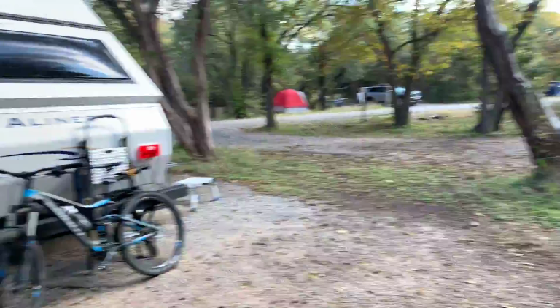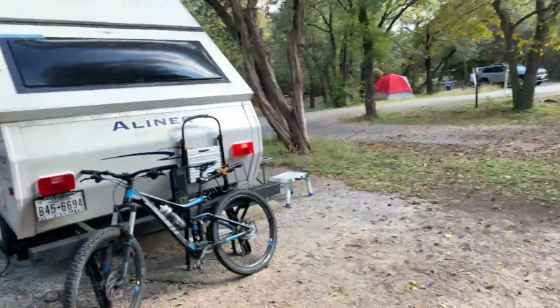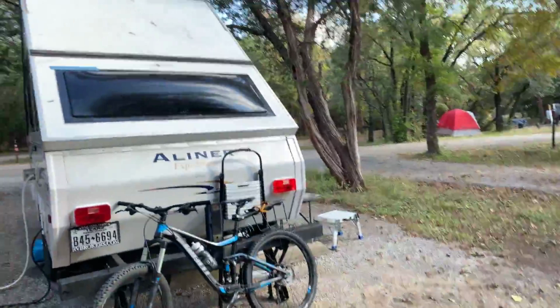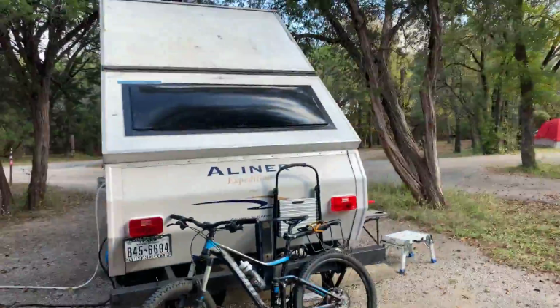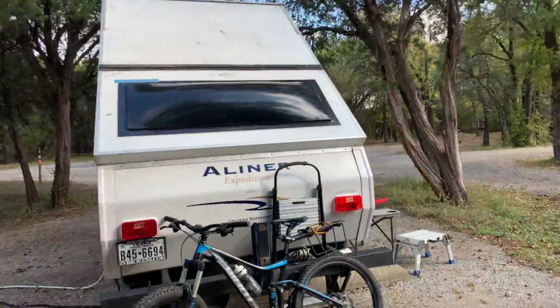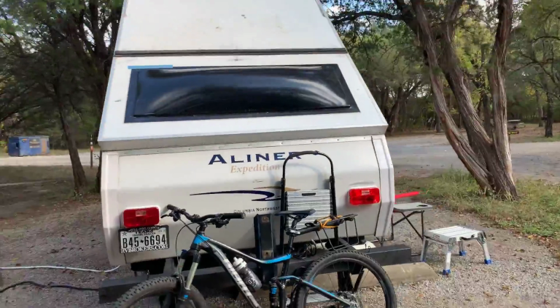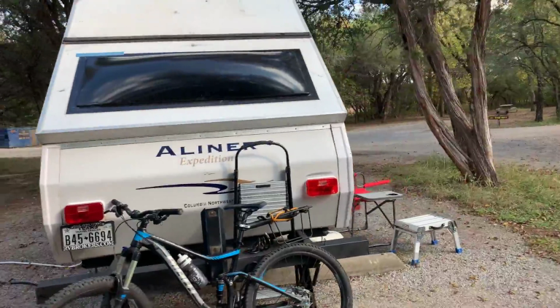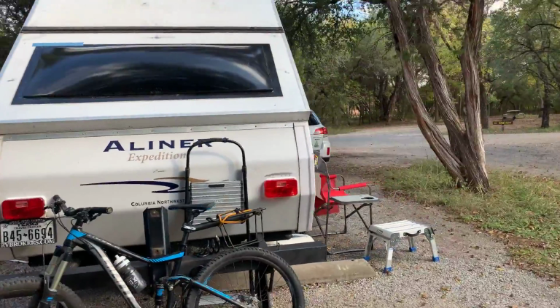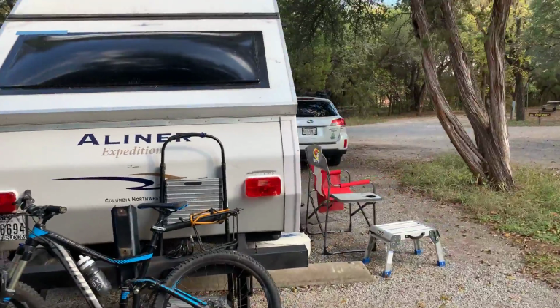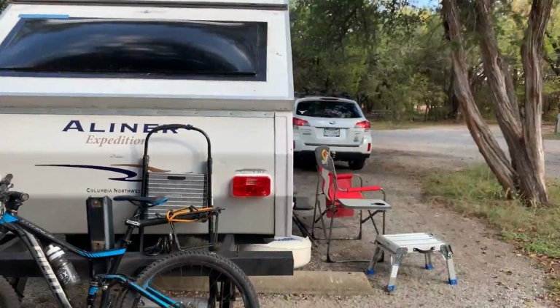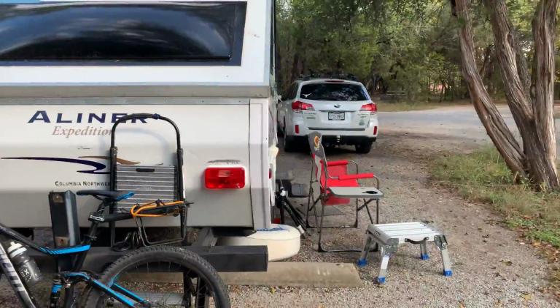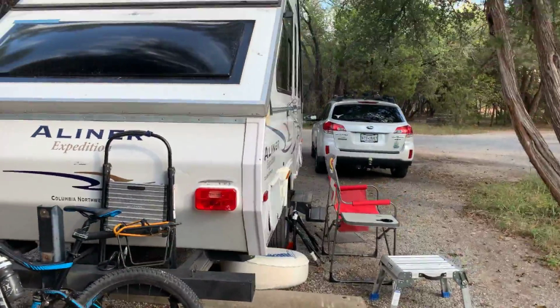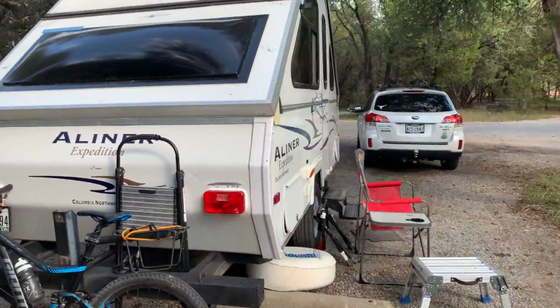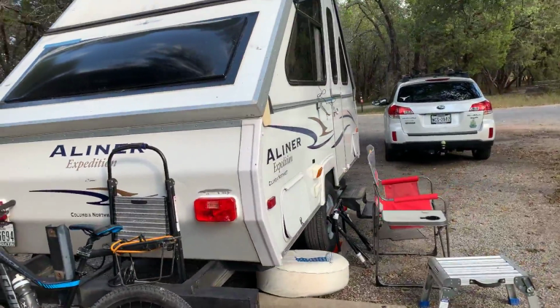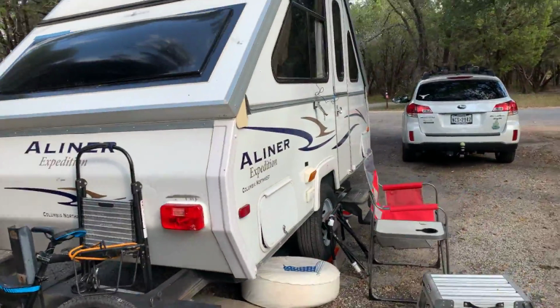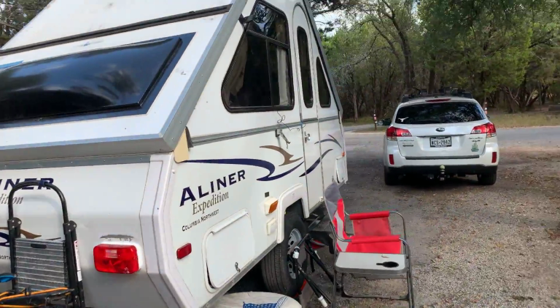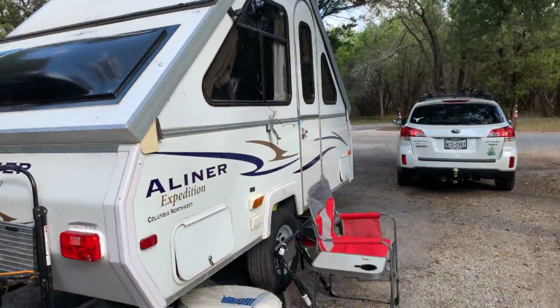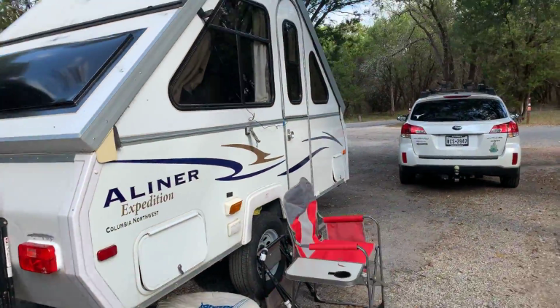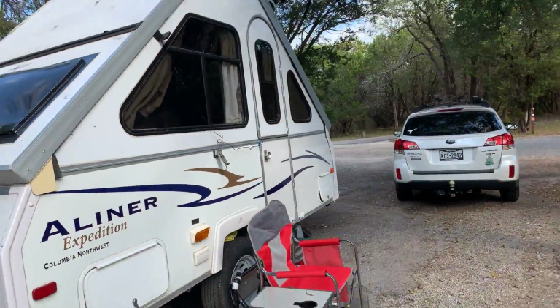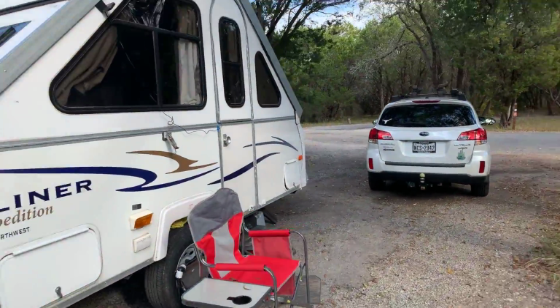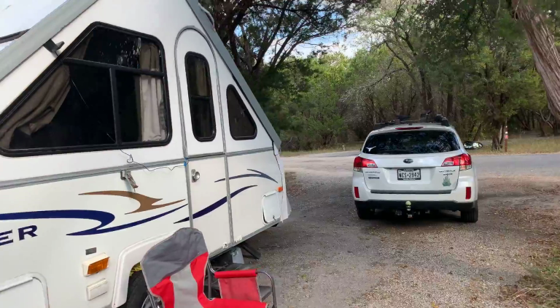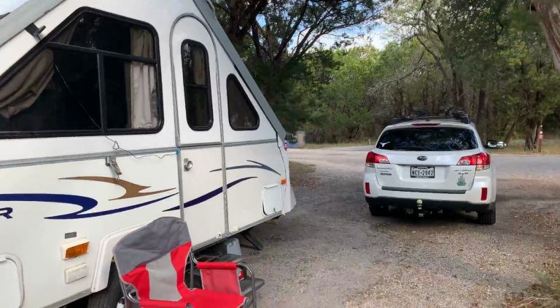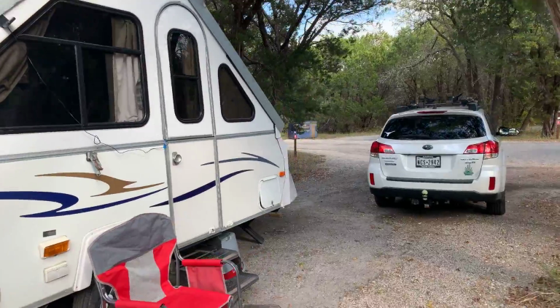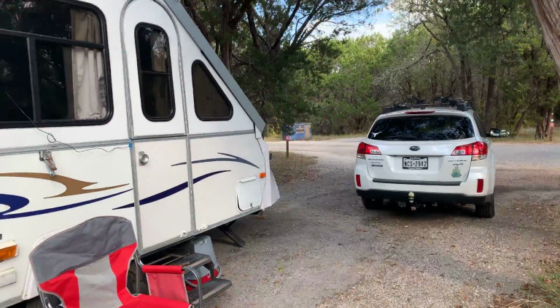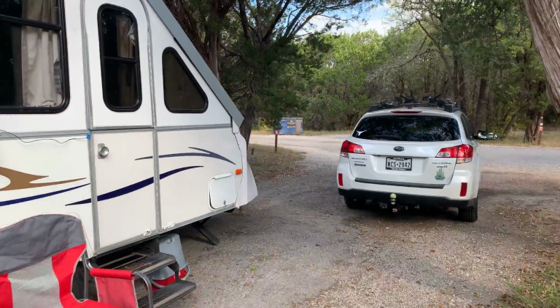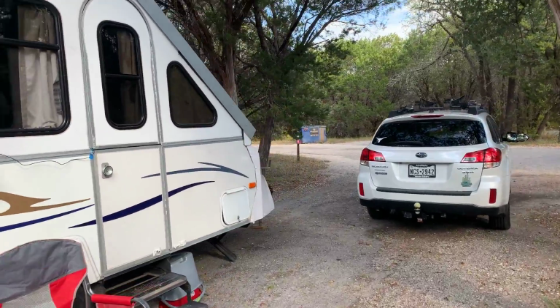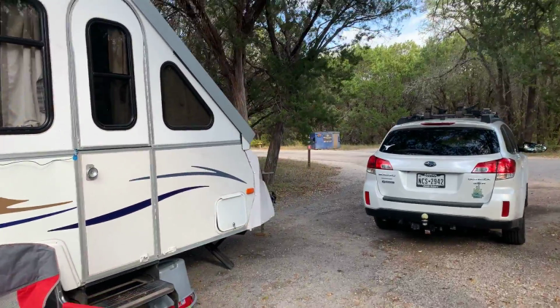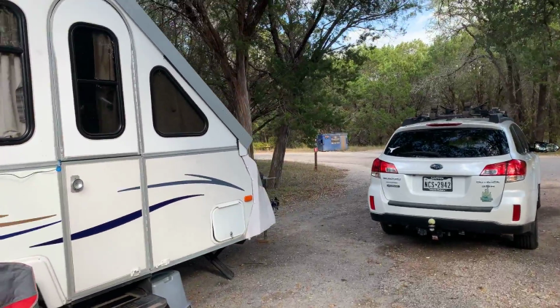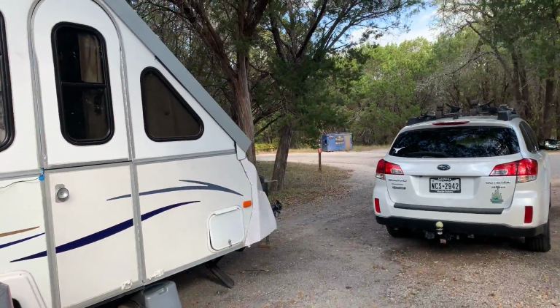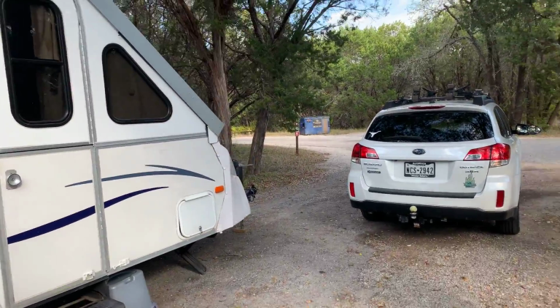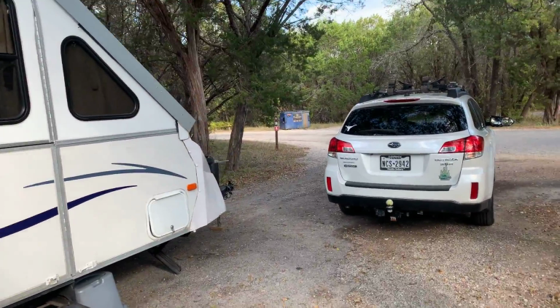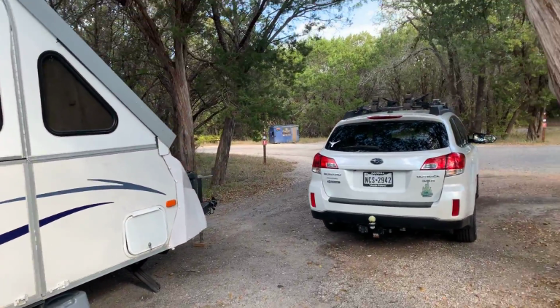So there you have it. This is the Dinosaur State Park and I'll have some photos attached as well. Thanks for watching.